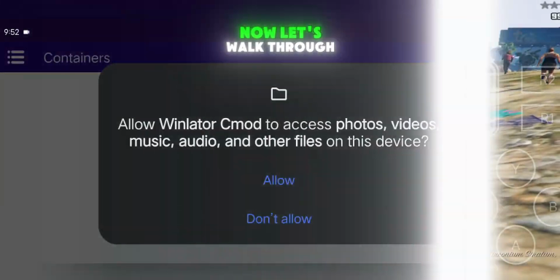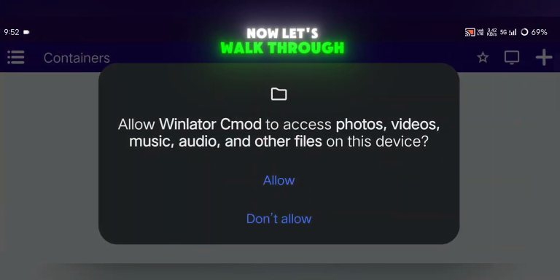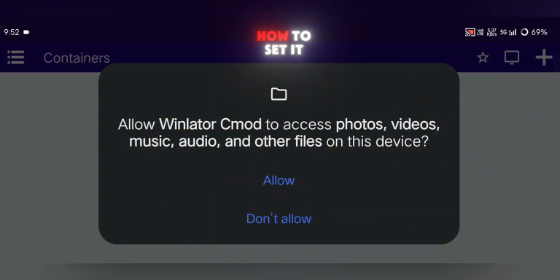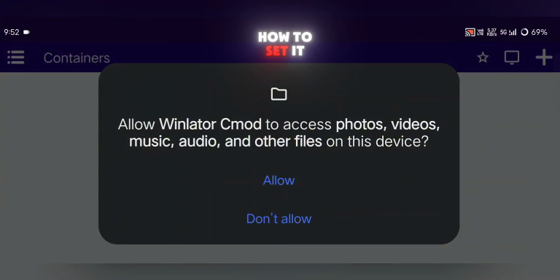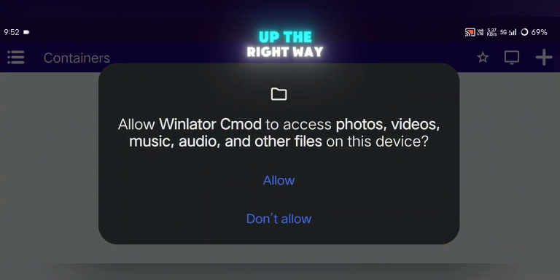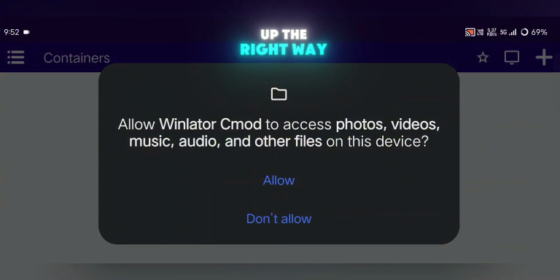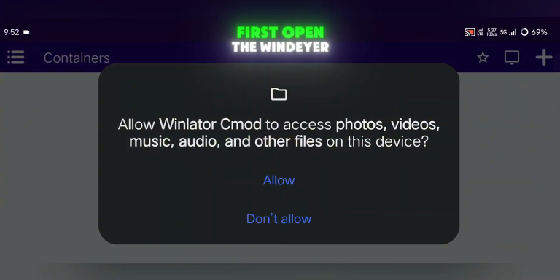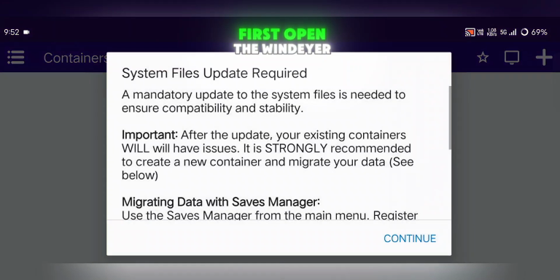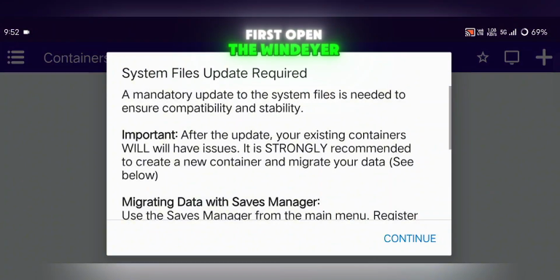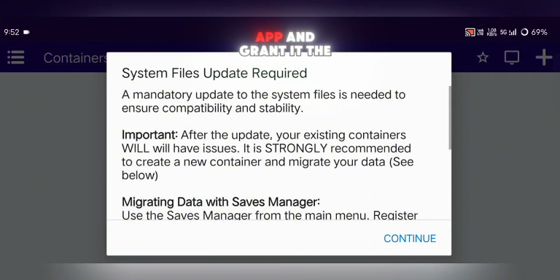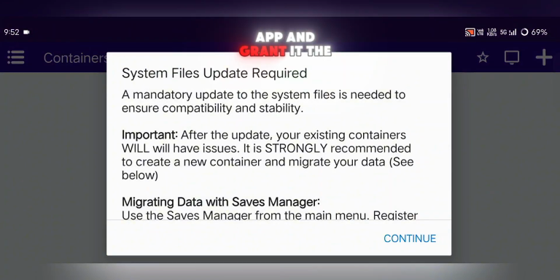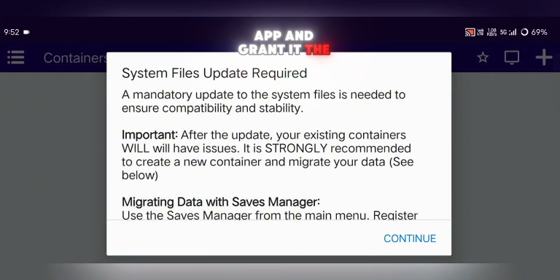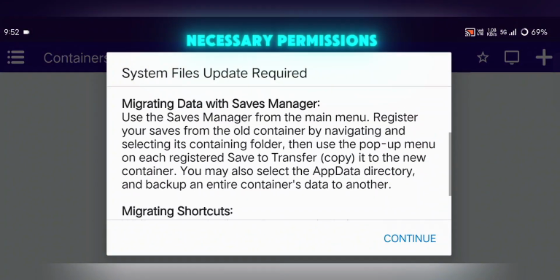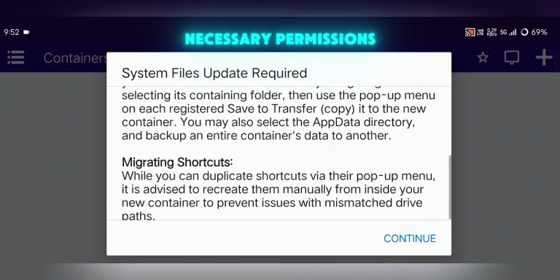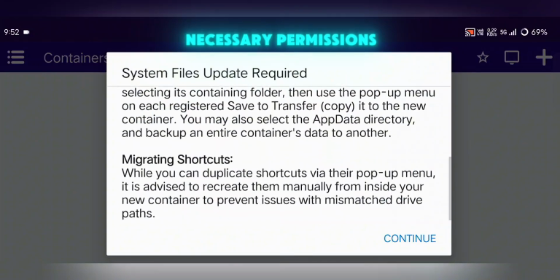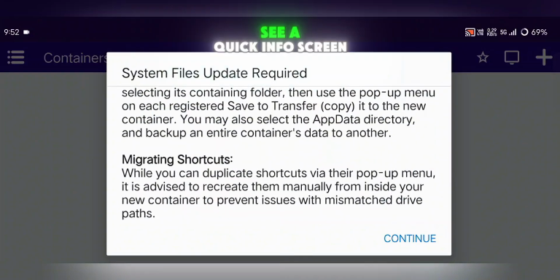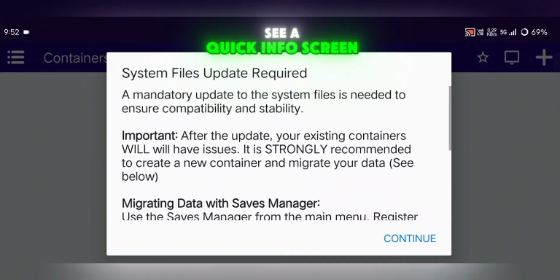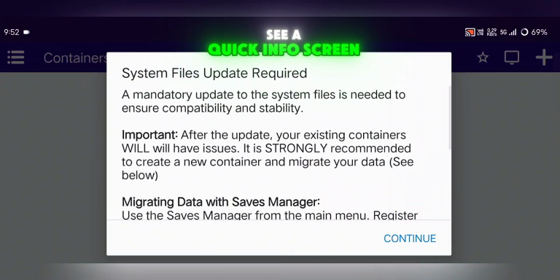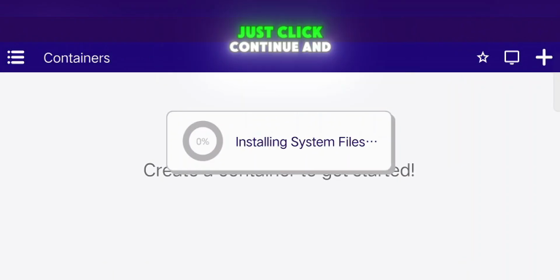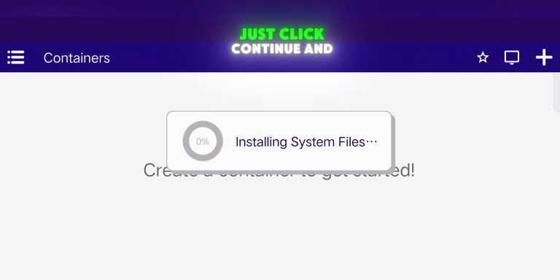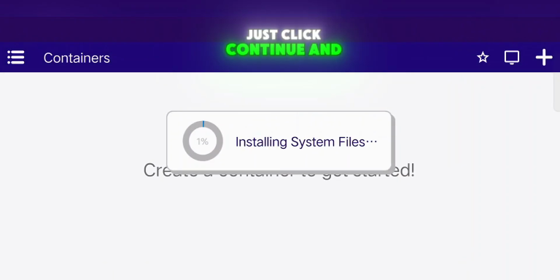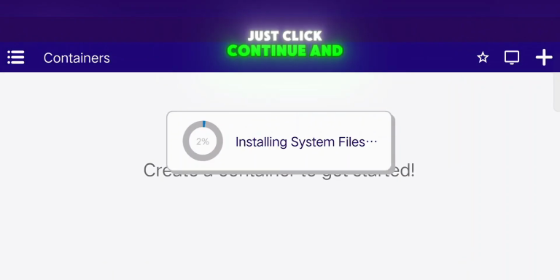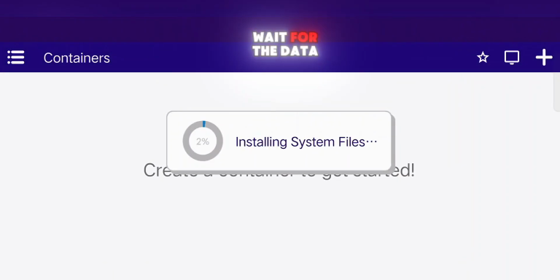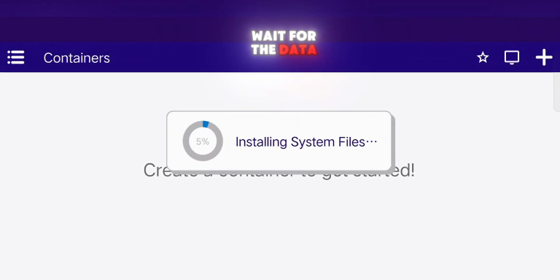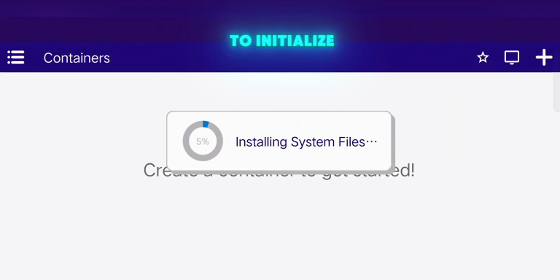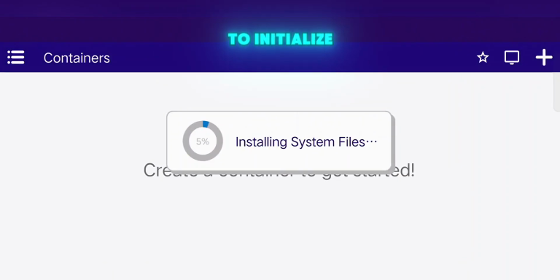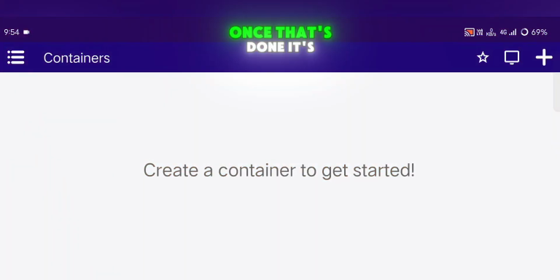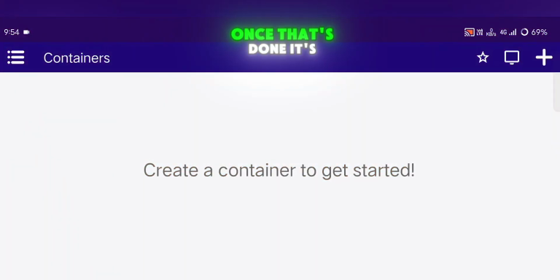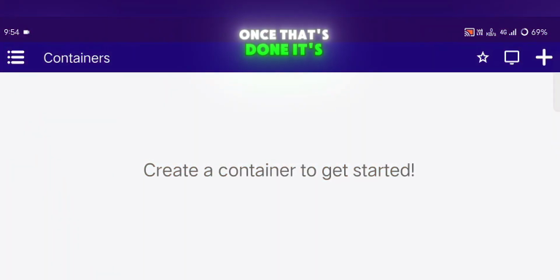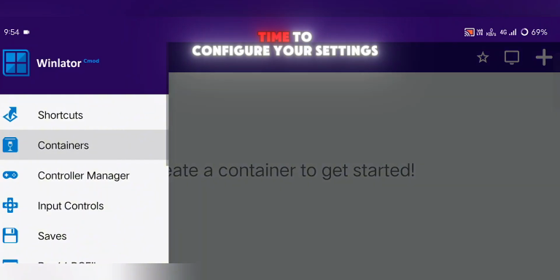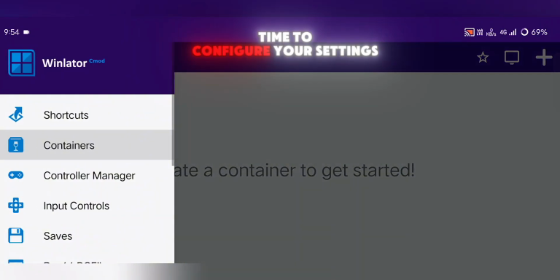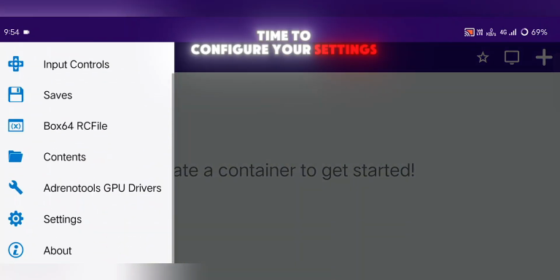Now let's walk through how to set it up the right way. First, open the WinLater app and grant it the necessary permissions. You'll see a quick info screen — just click Continue and wait for the data to initialize. Once that's done, it's time to configure your settings.